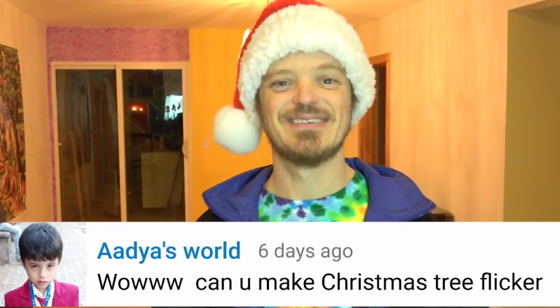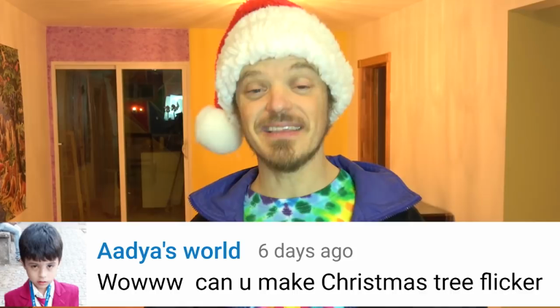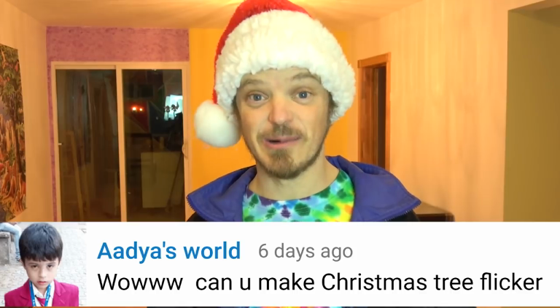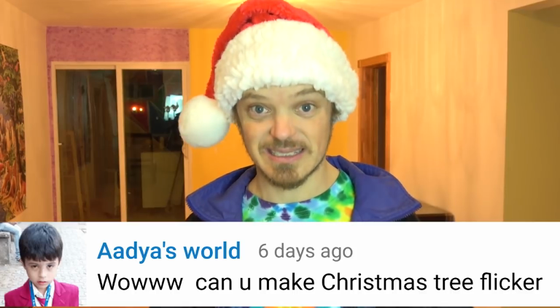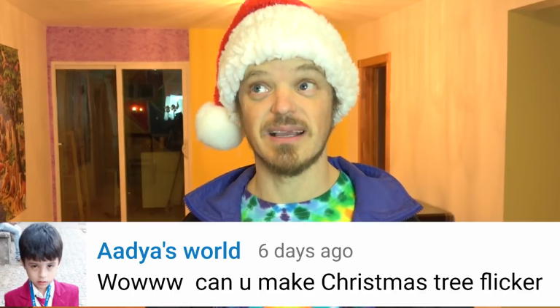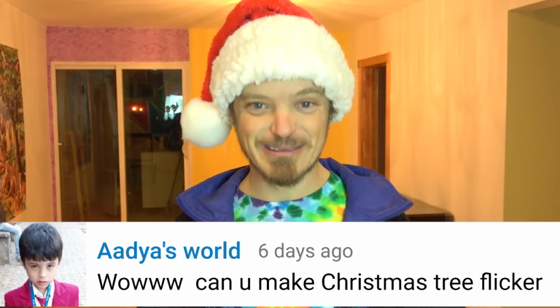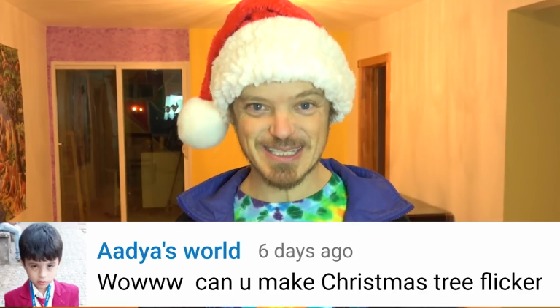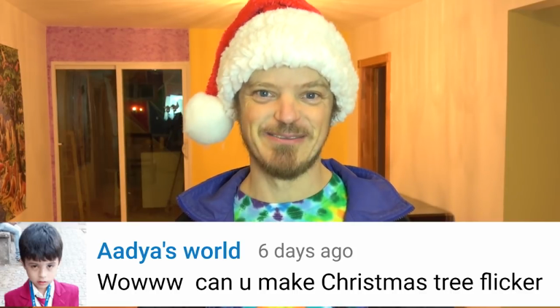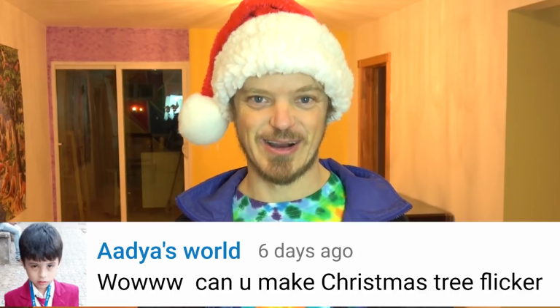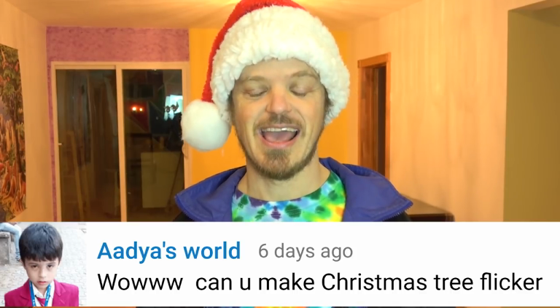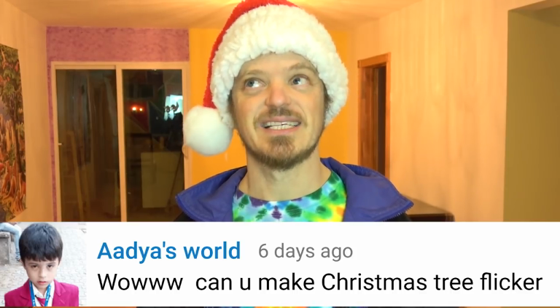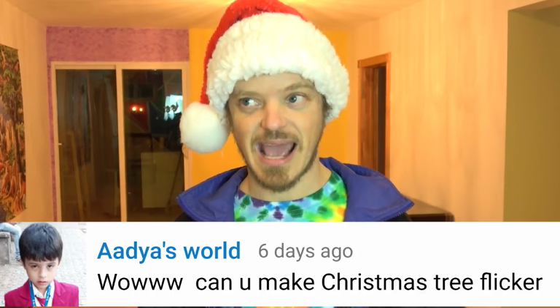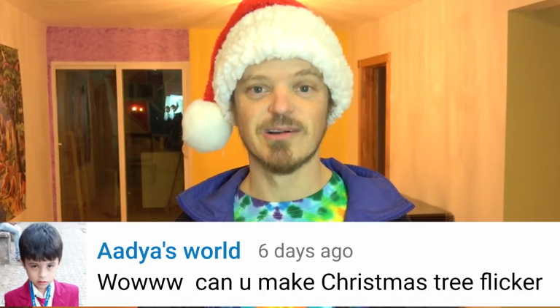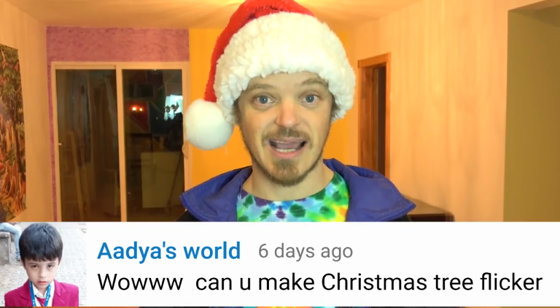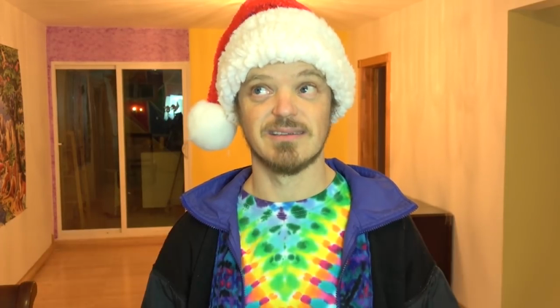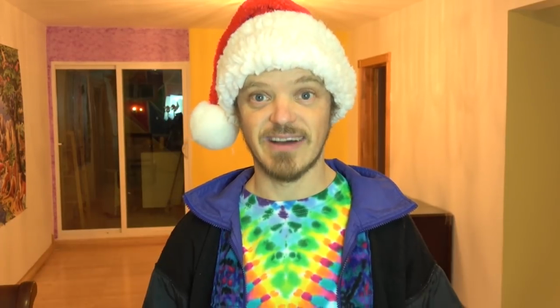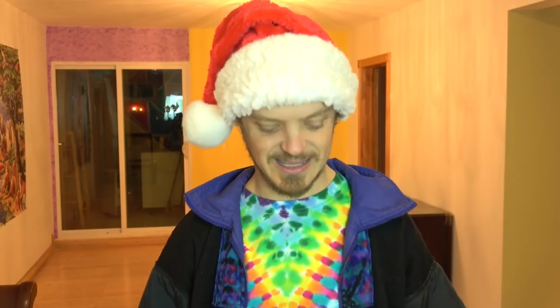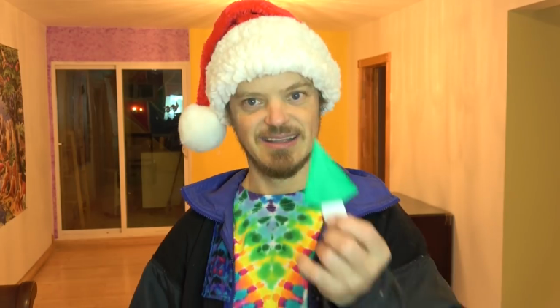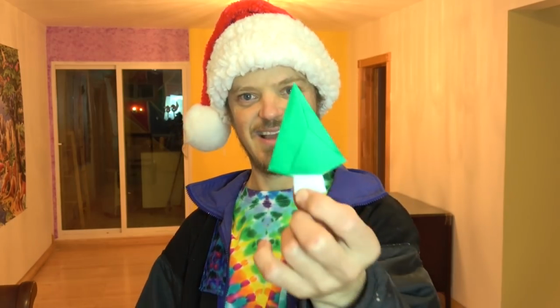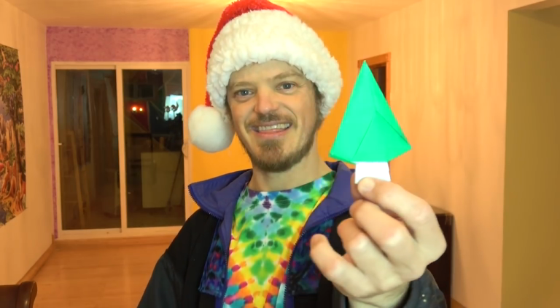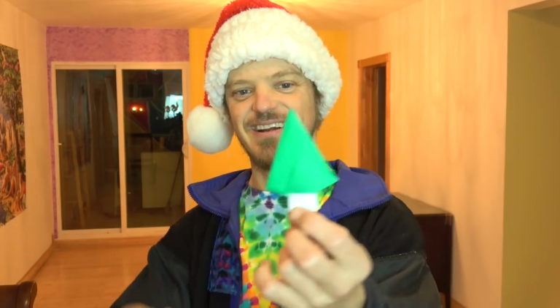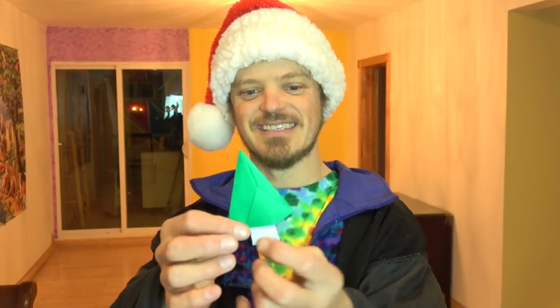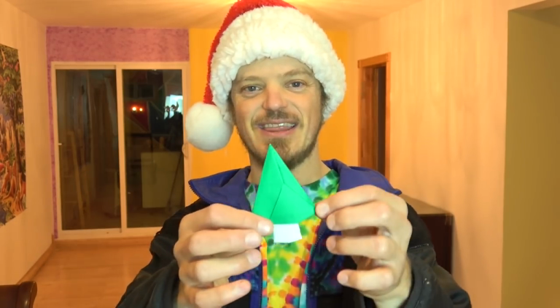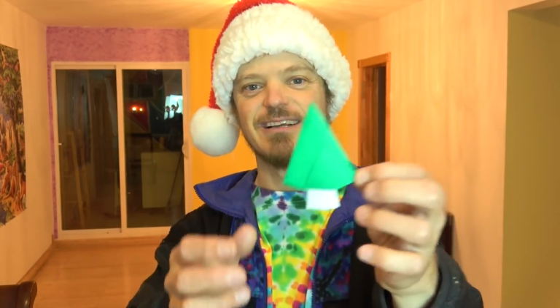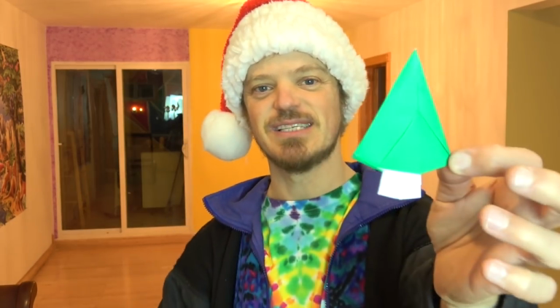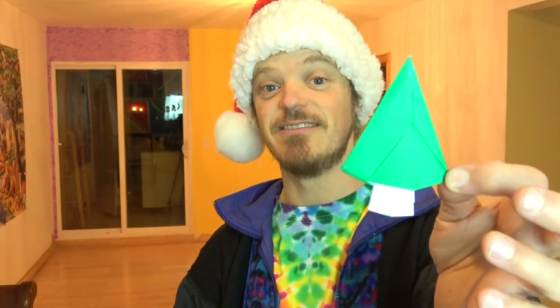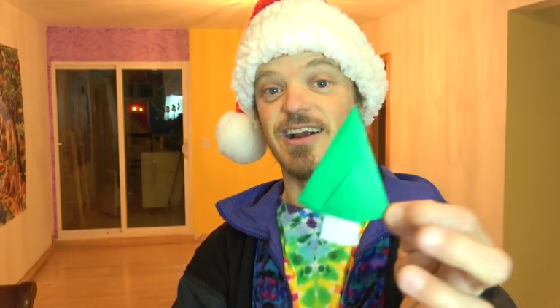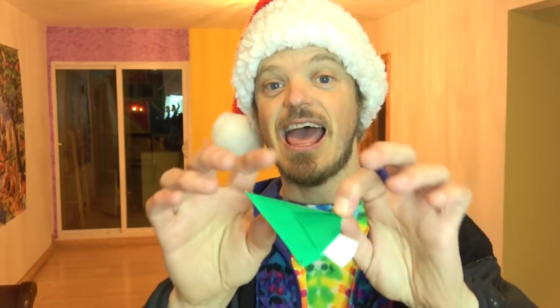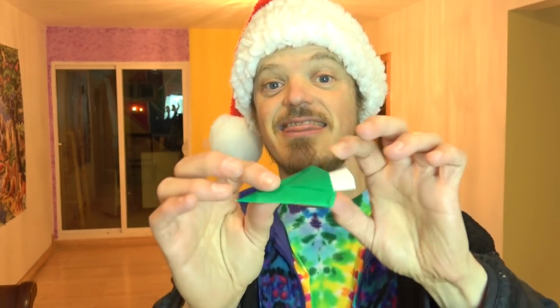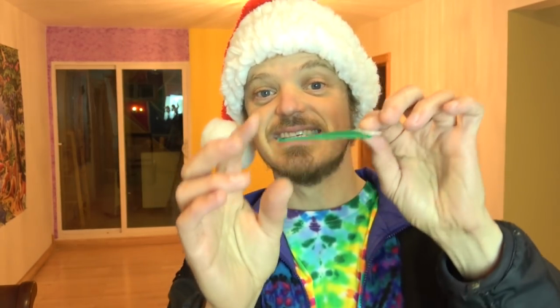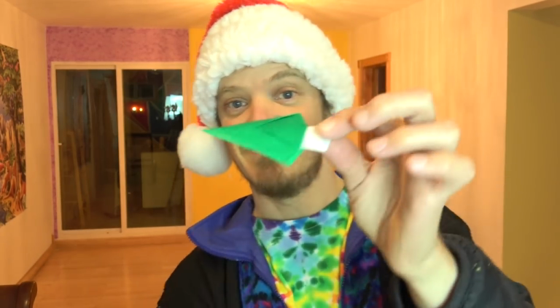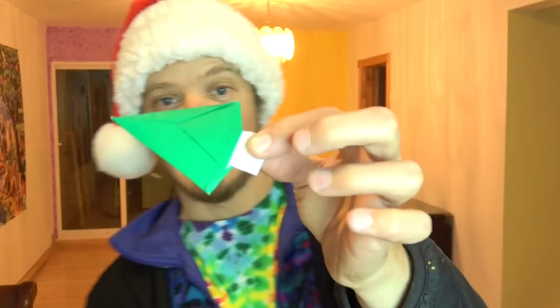So I got this request to make a Christmas tree flicker, and I spent hours and hours, and finally, tada, there it is — the Christmas tree flicker. And this is how it flies.